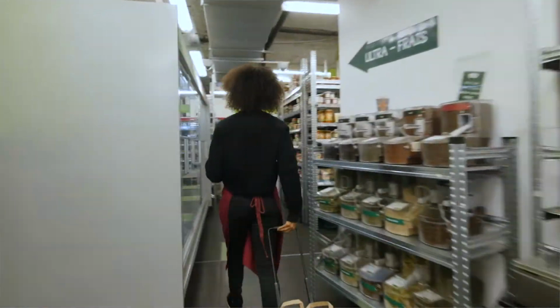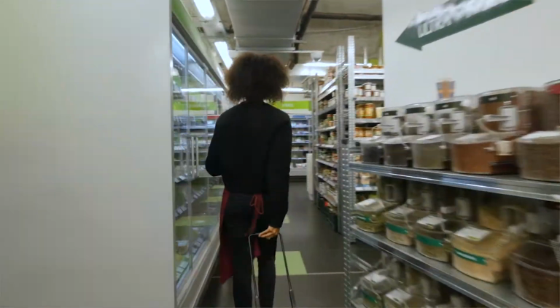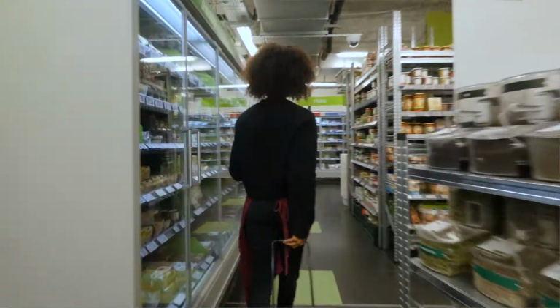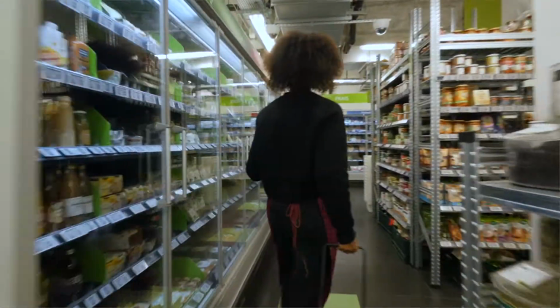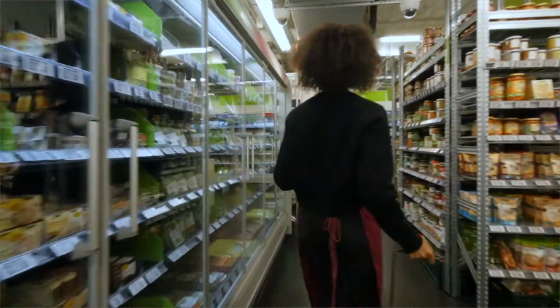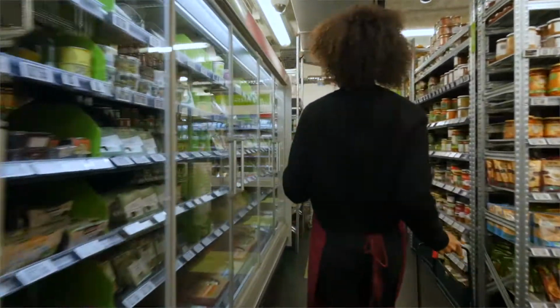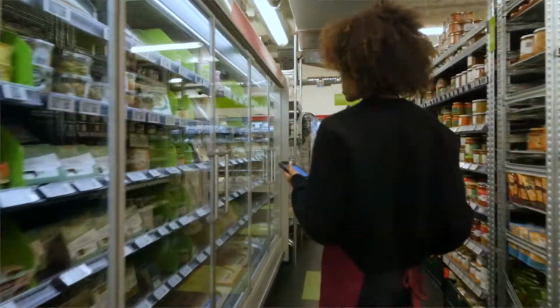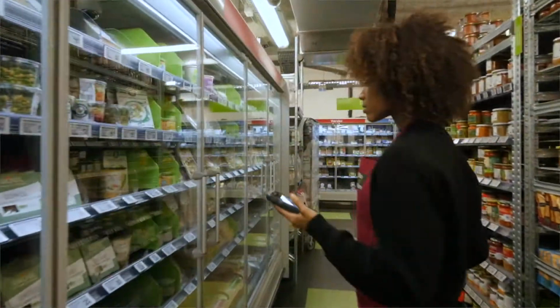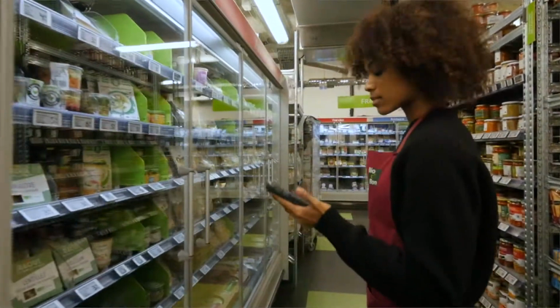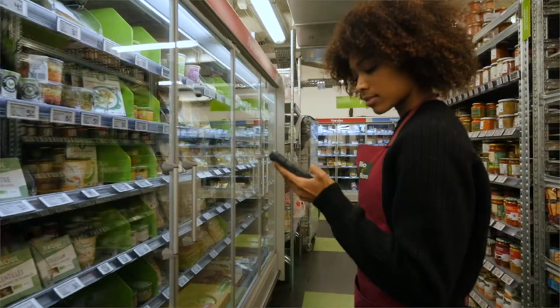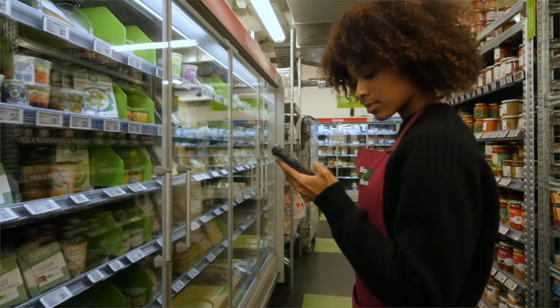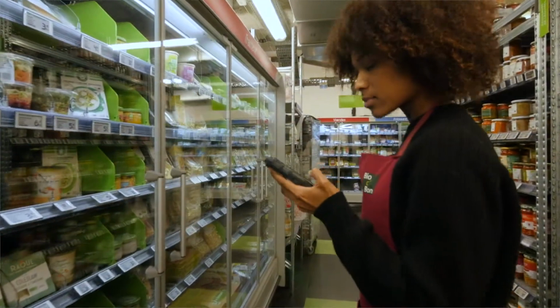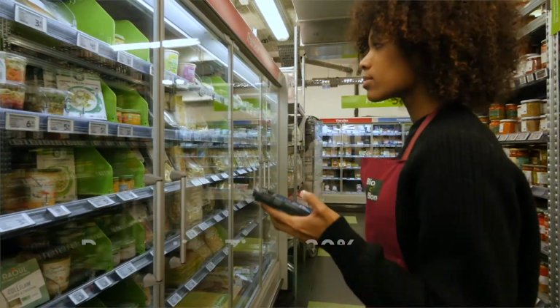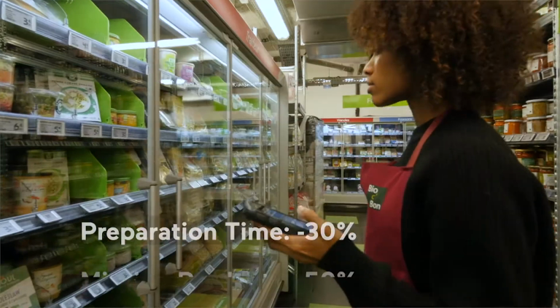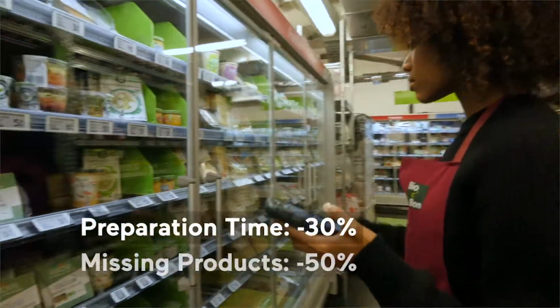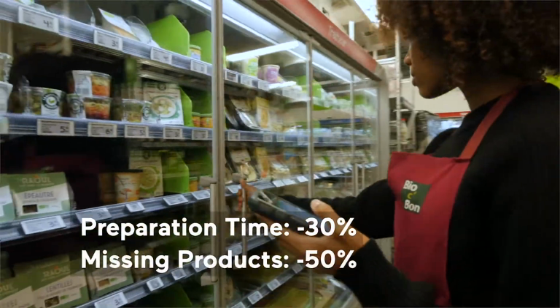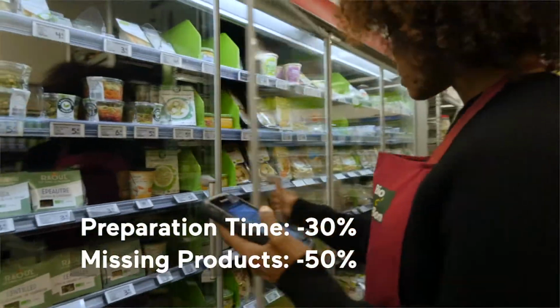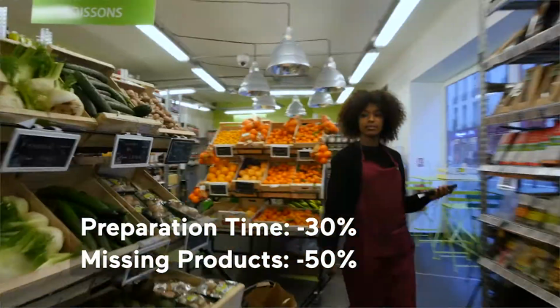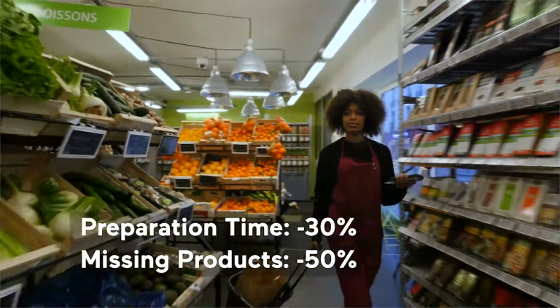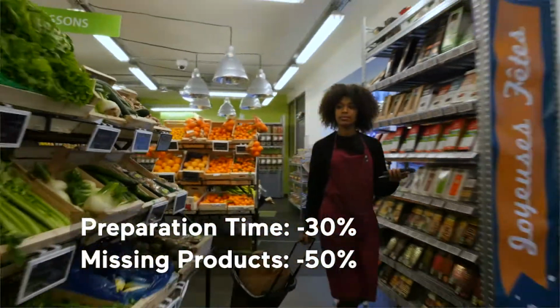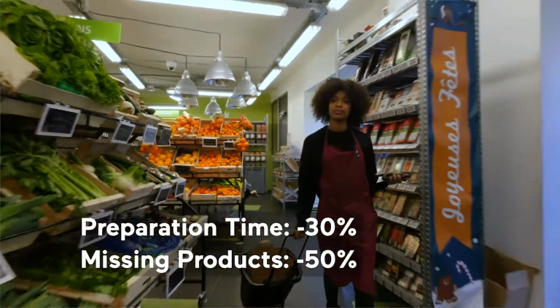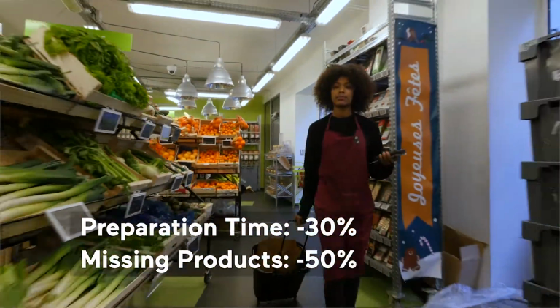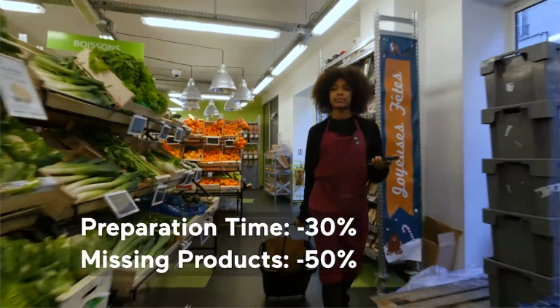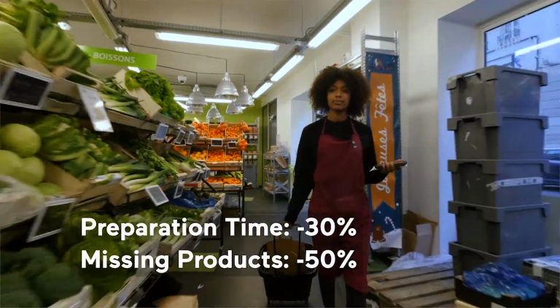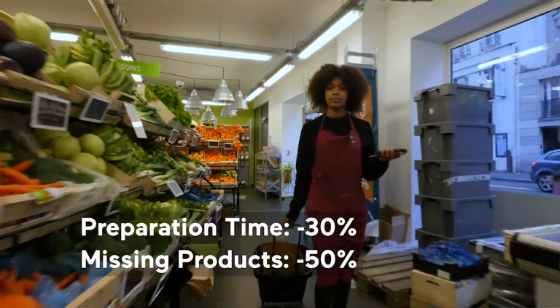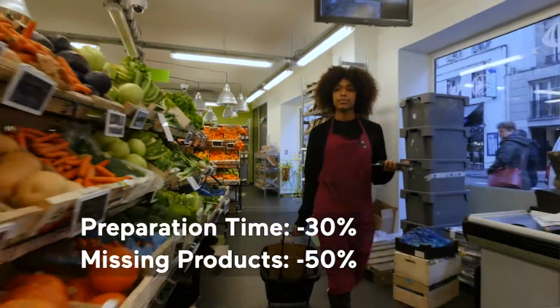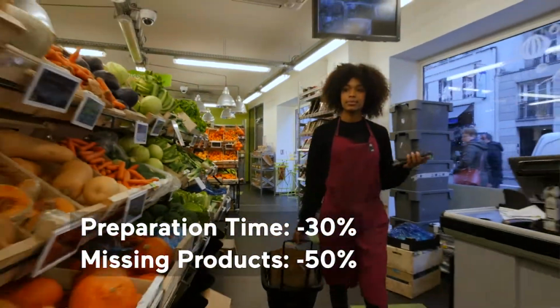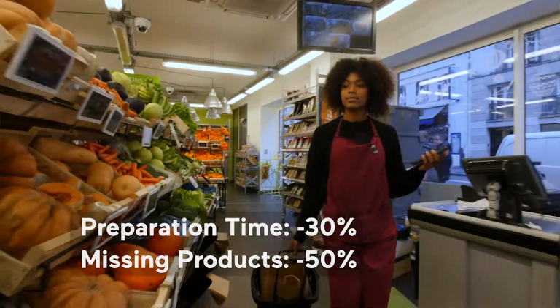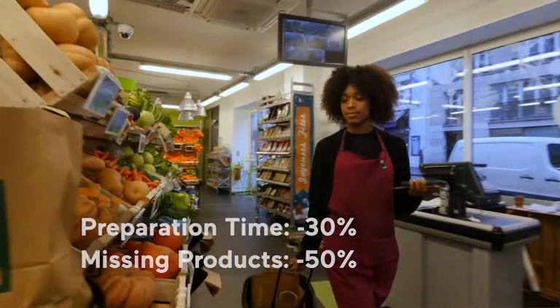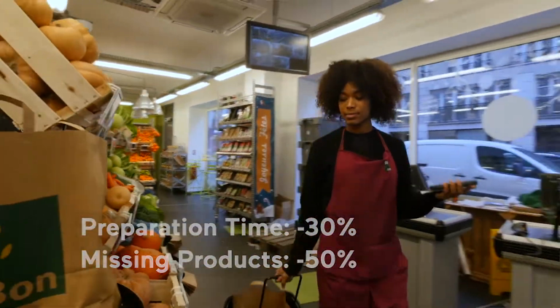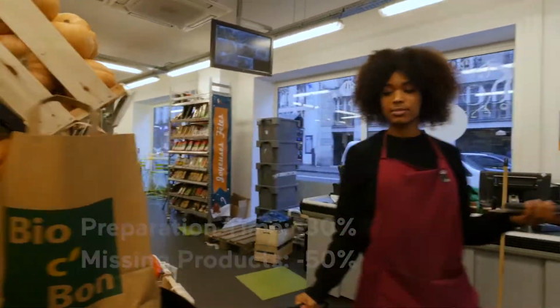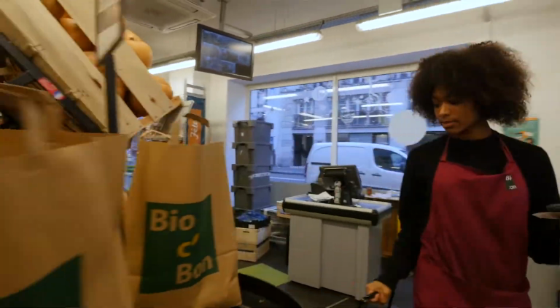As productivity rises, preparation times are reduced by up to minus 30% and the occurrence of missing products is halved.